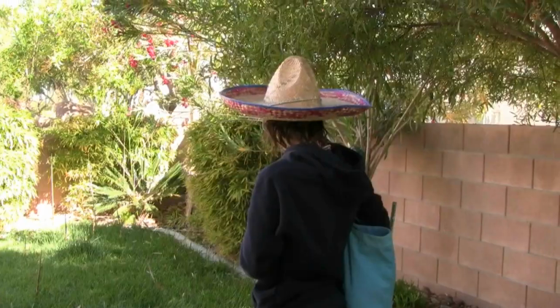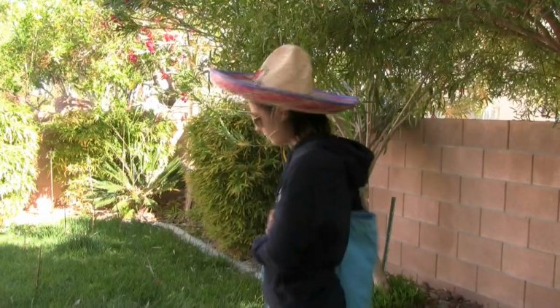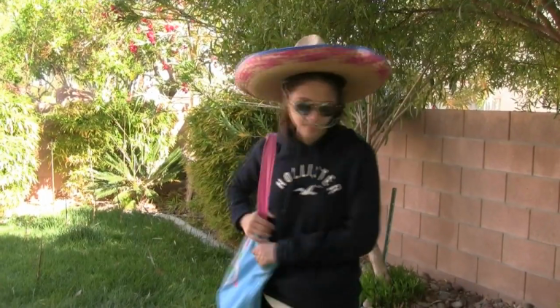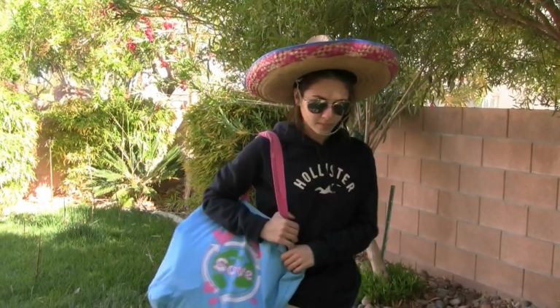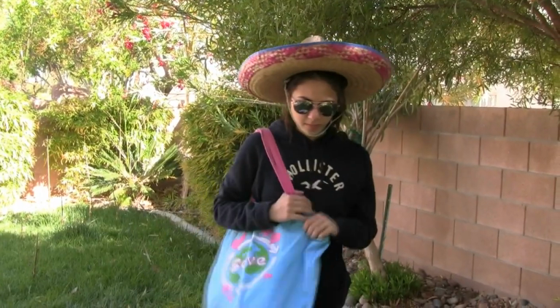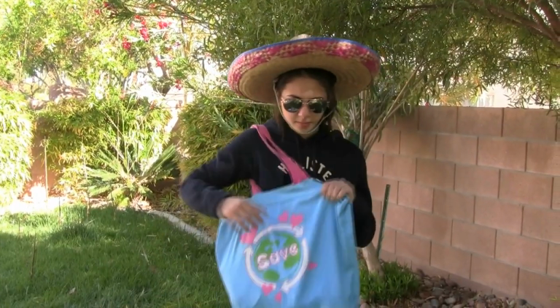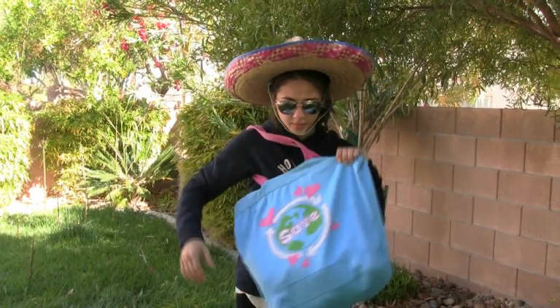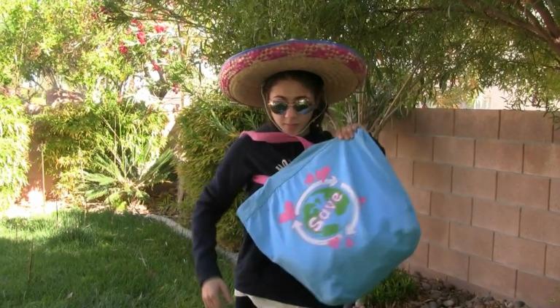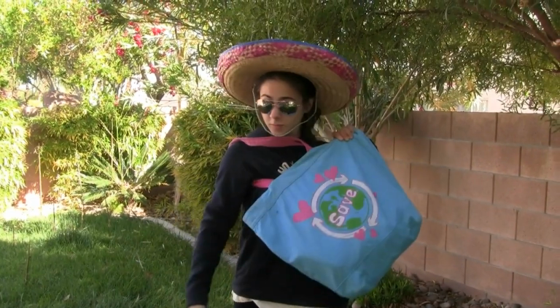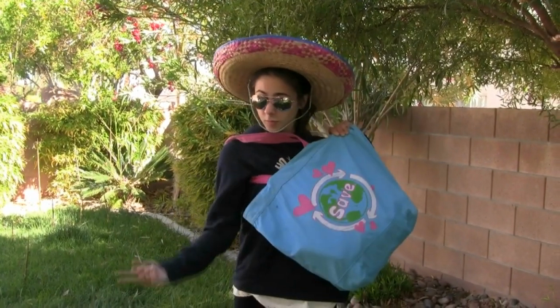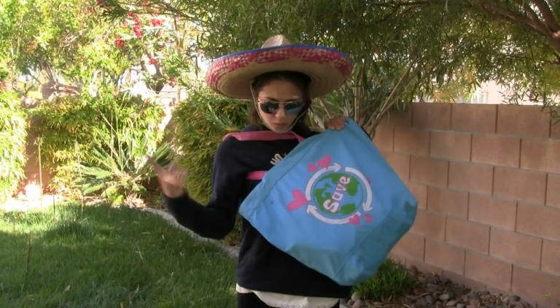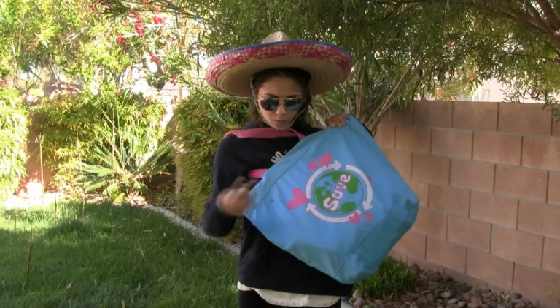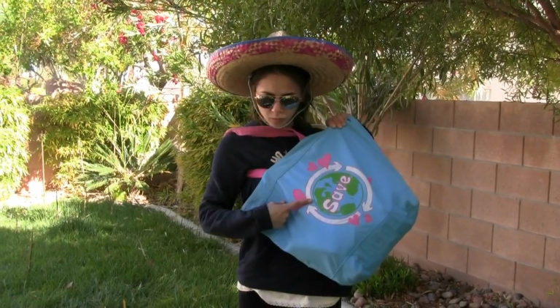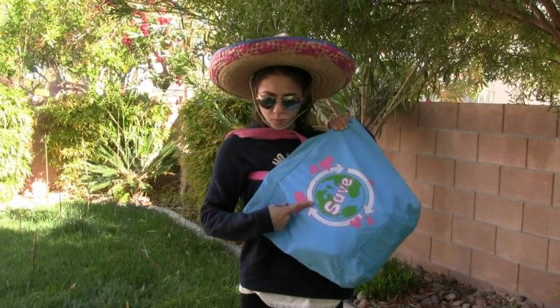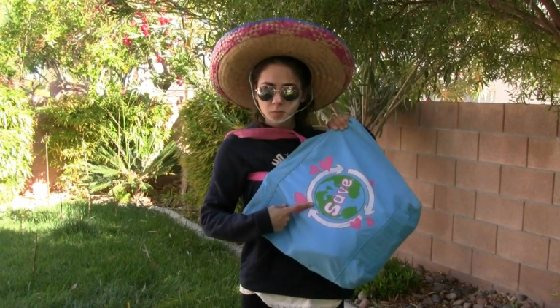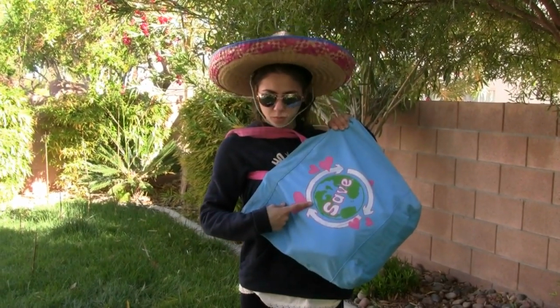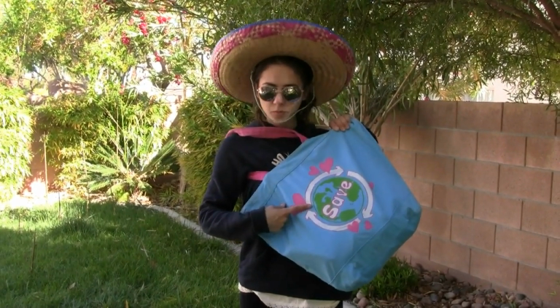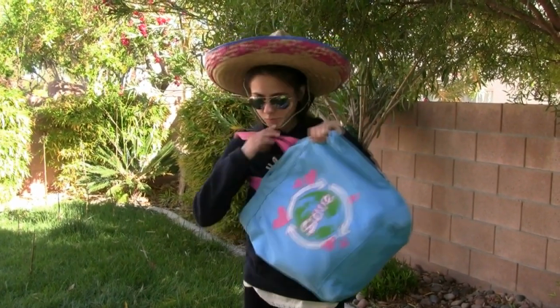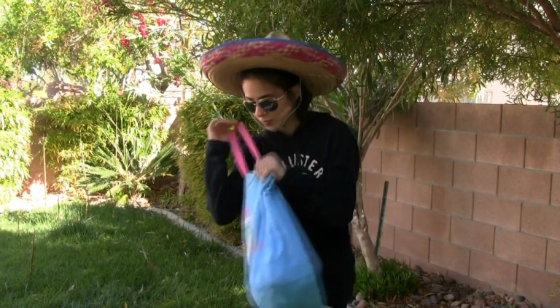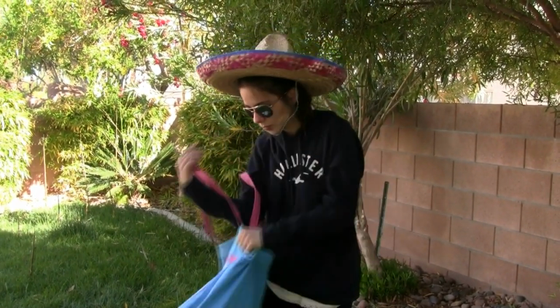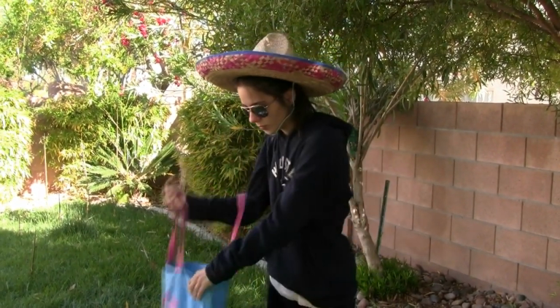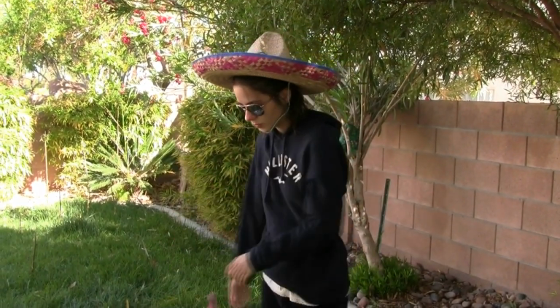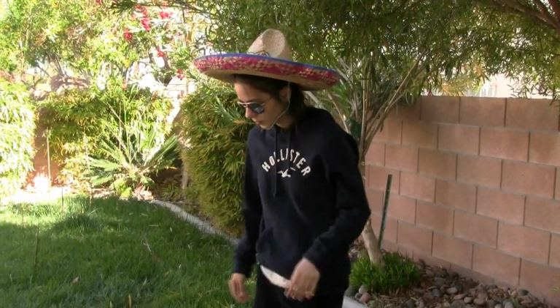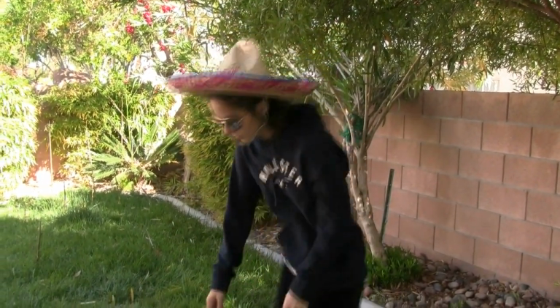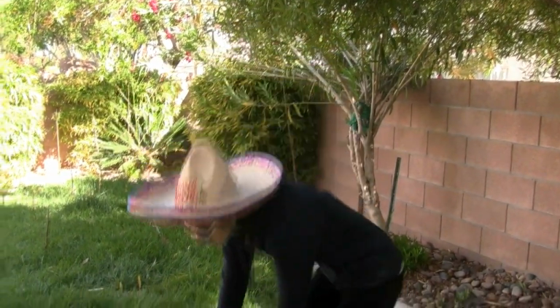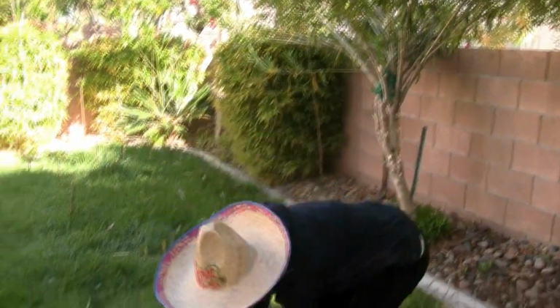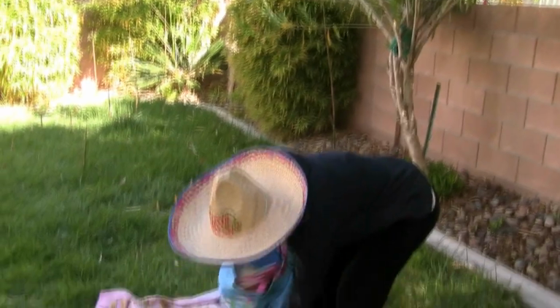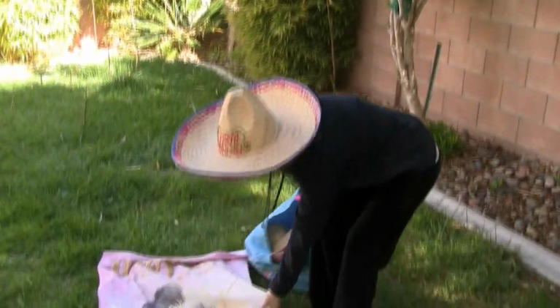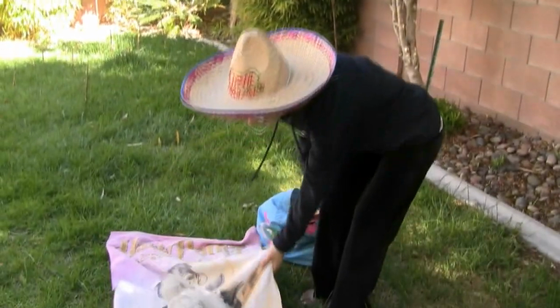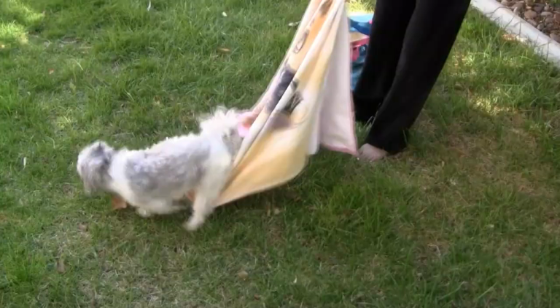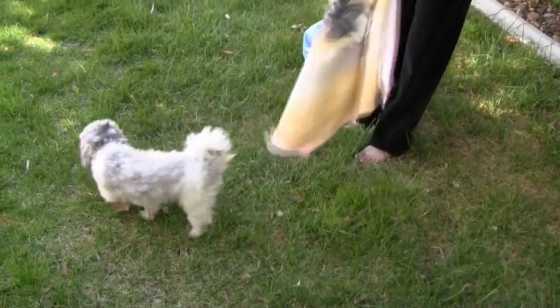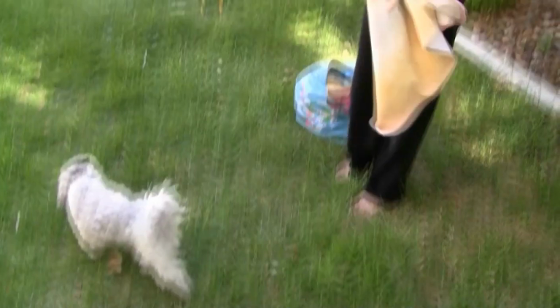Have no fear, Sabrina is here to save you. So let's go ahead and get started to see what we need at the beach for hair, makeup, and outfit.